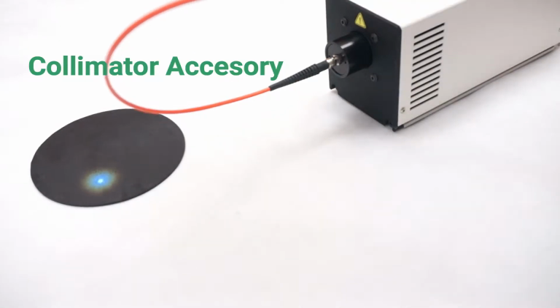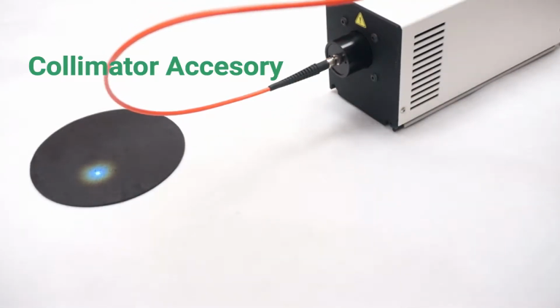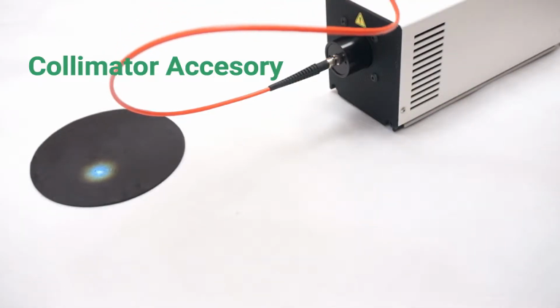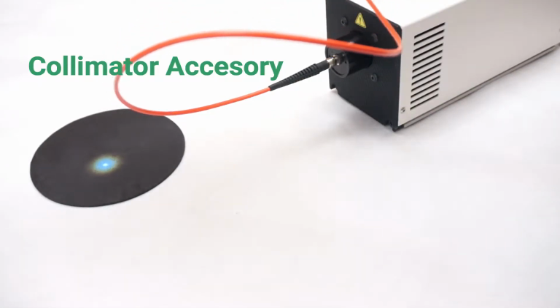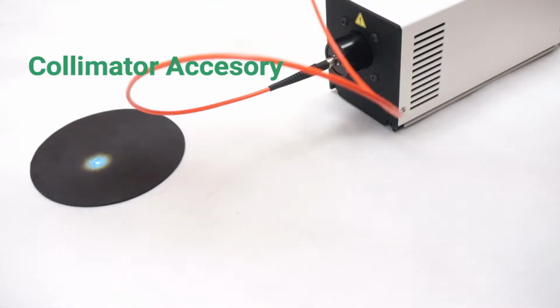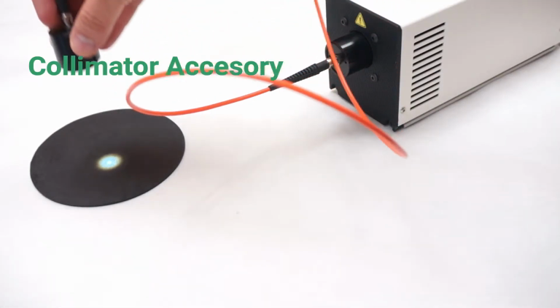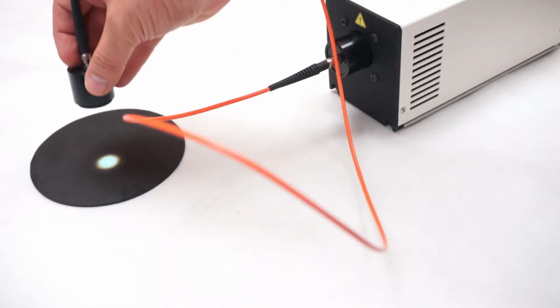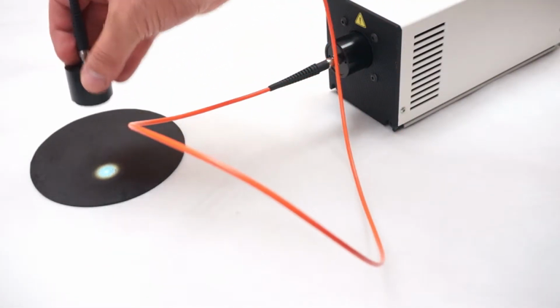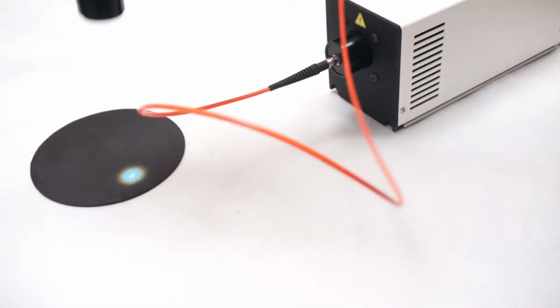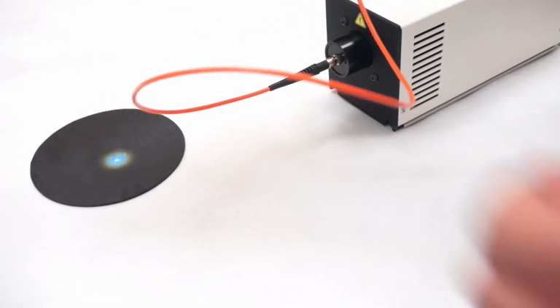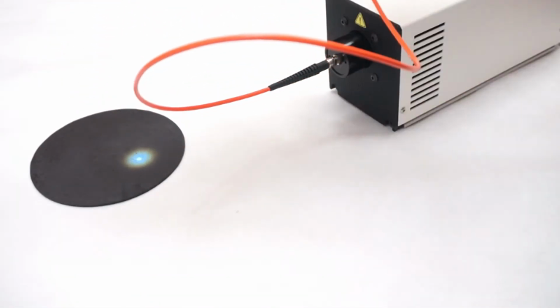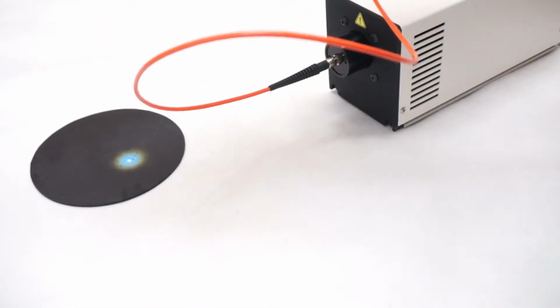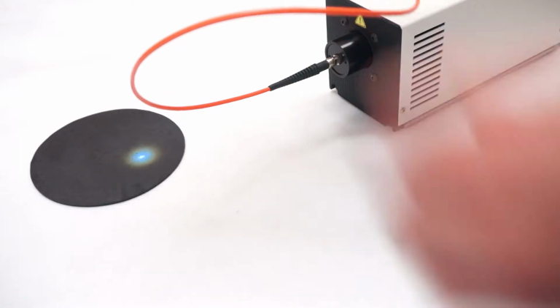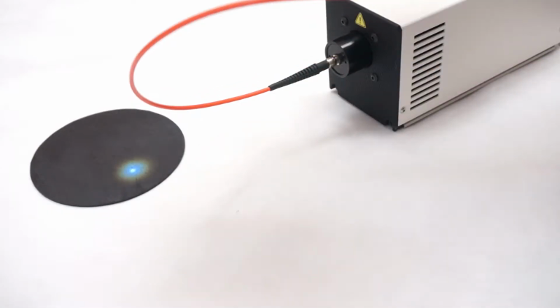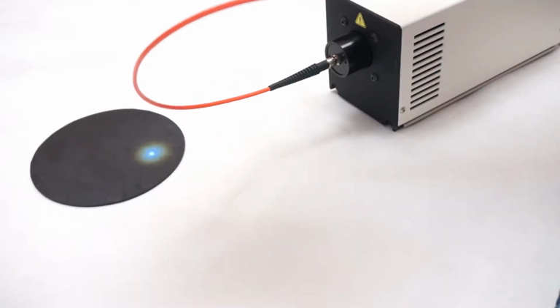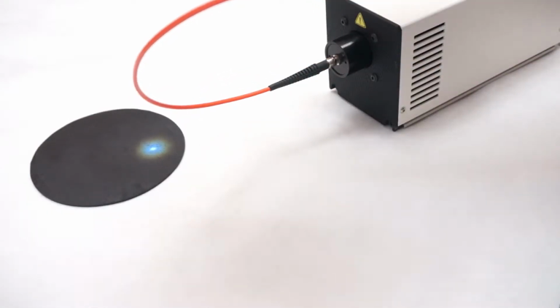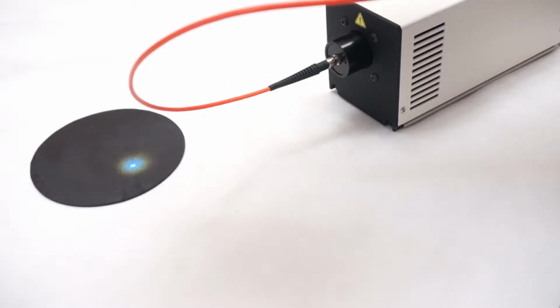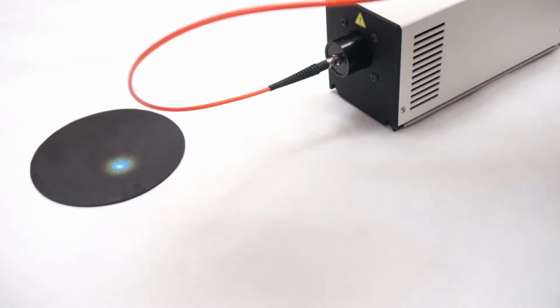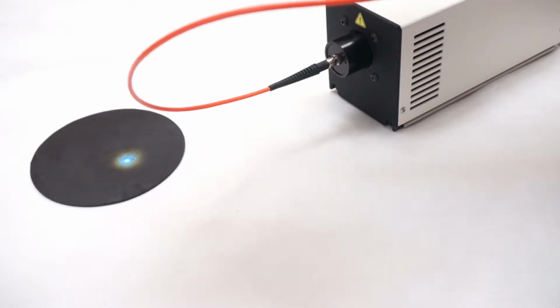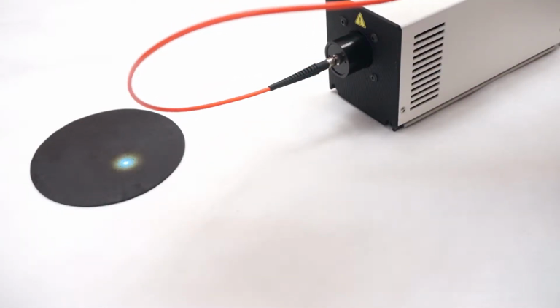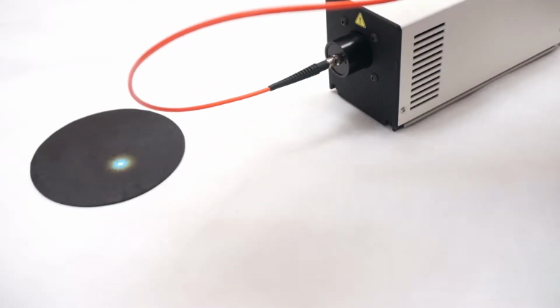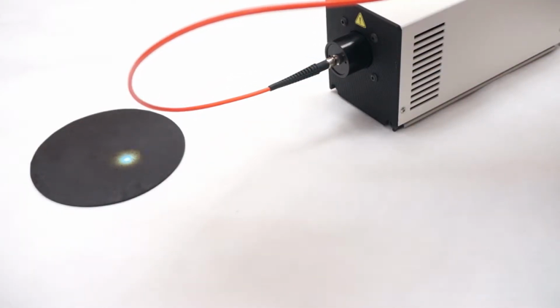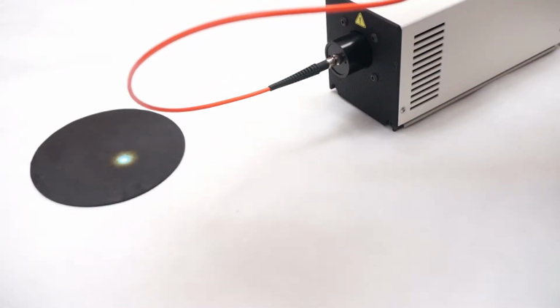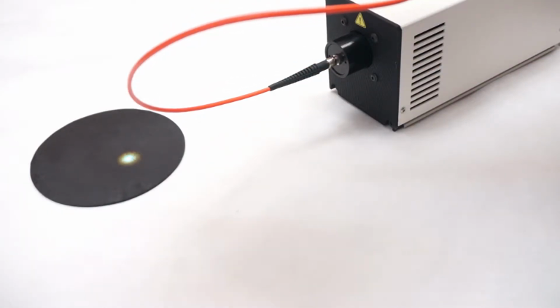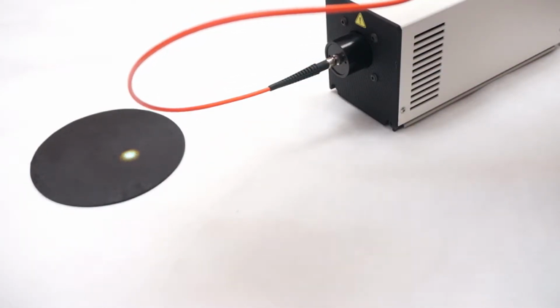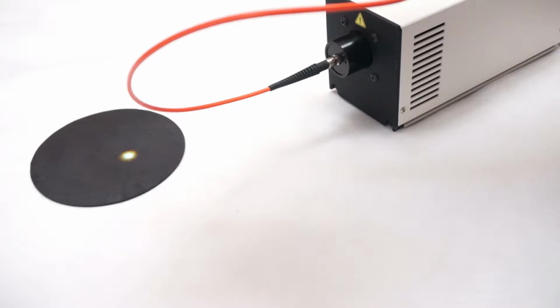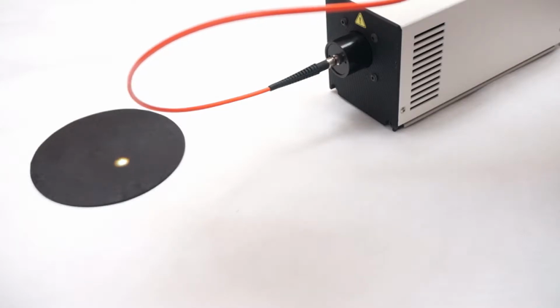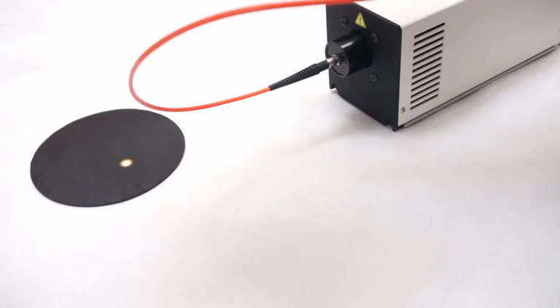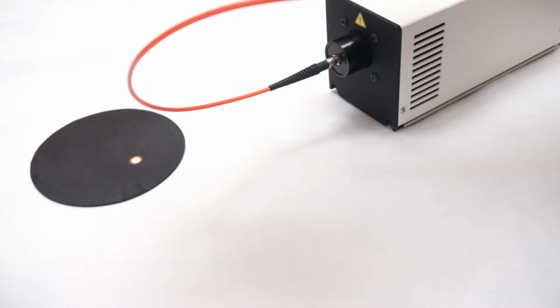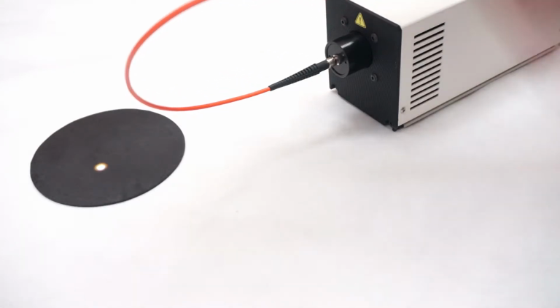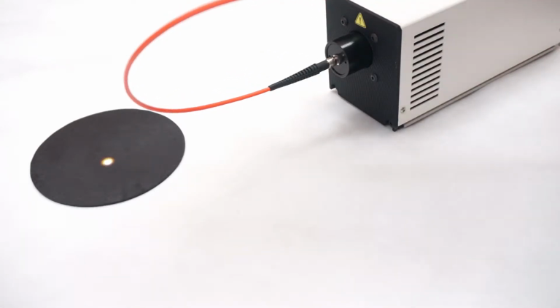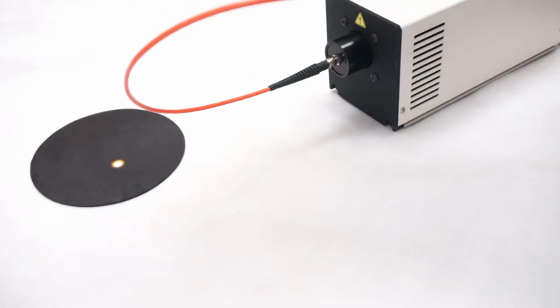You can have several types of beams depending on the collimator you need and use. Here you'll see I'm winding and making the beam smaller — almost a point source.